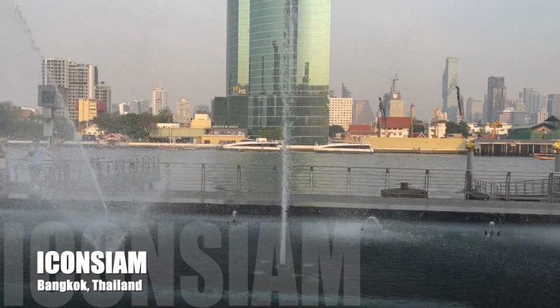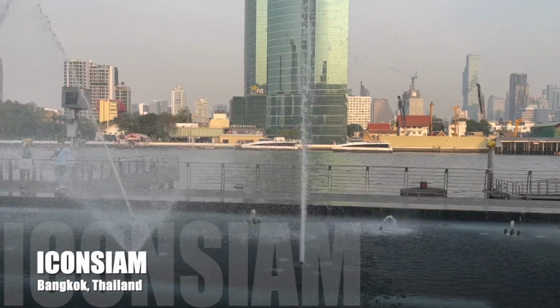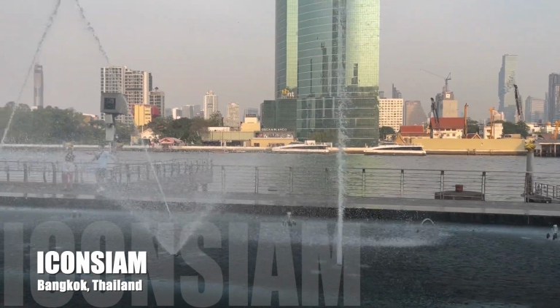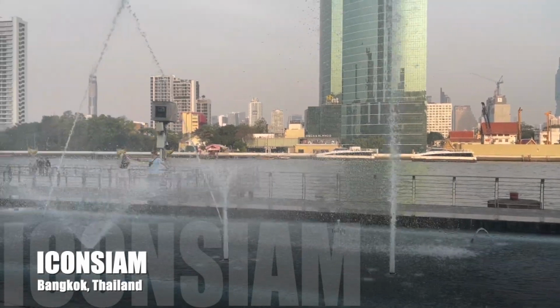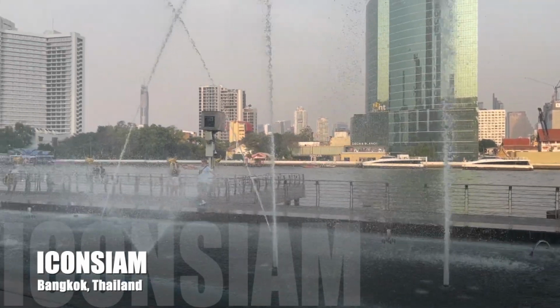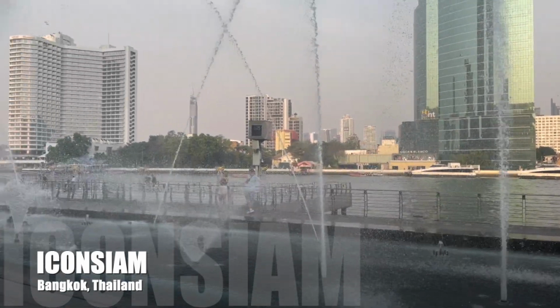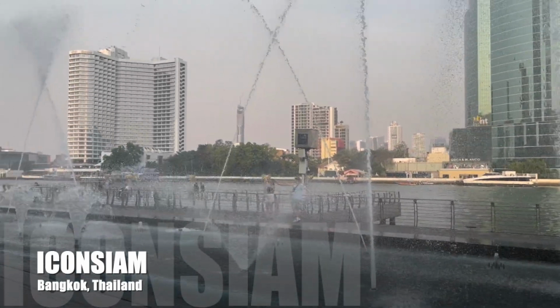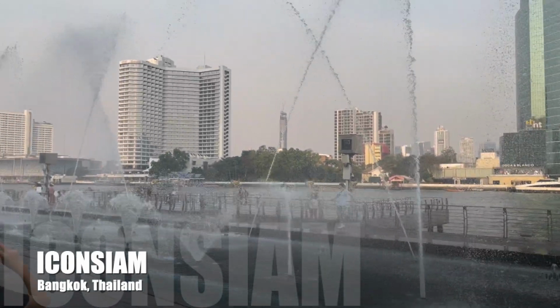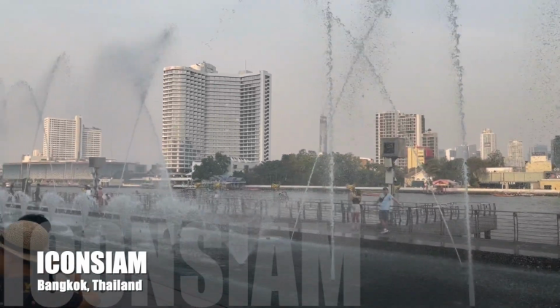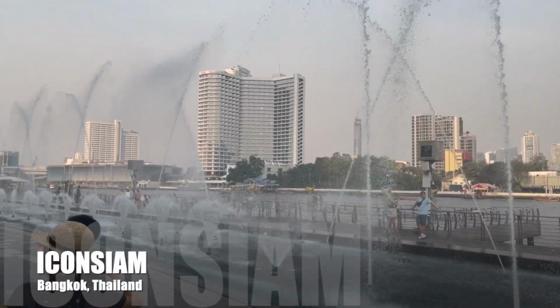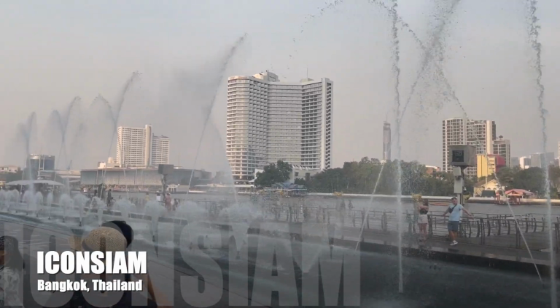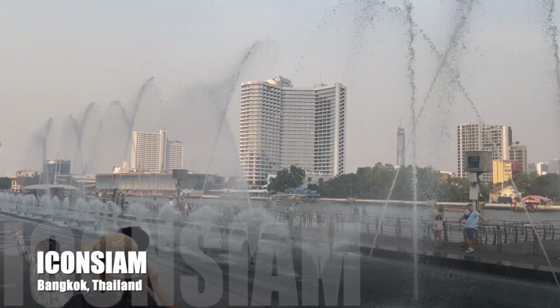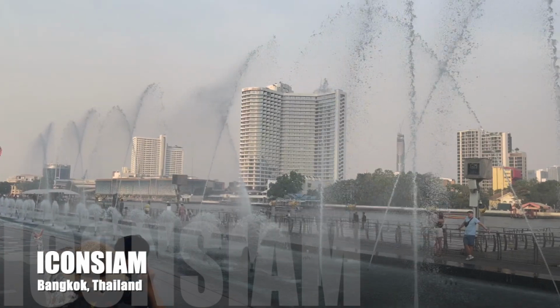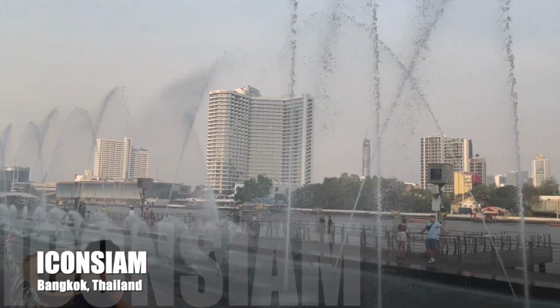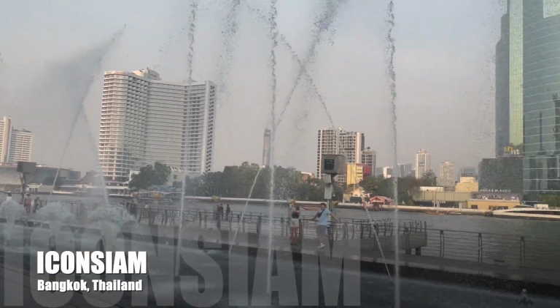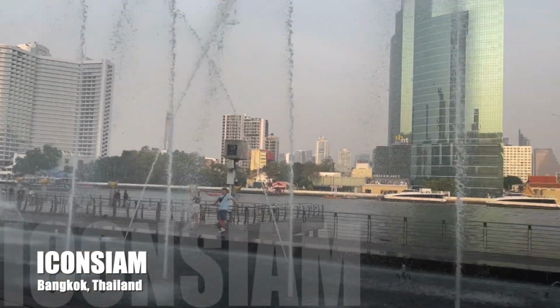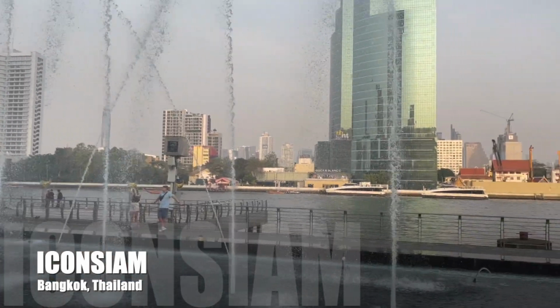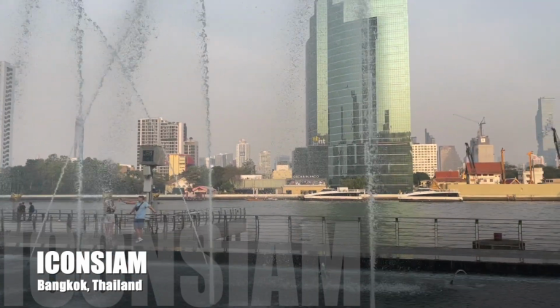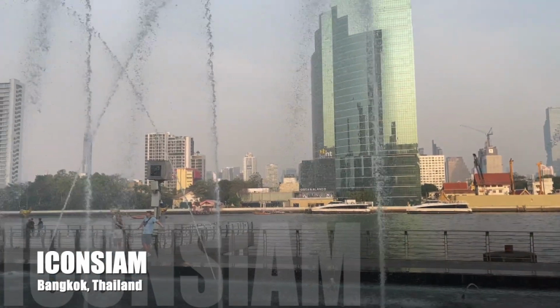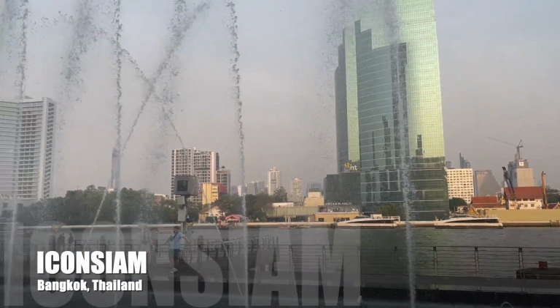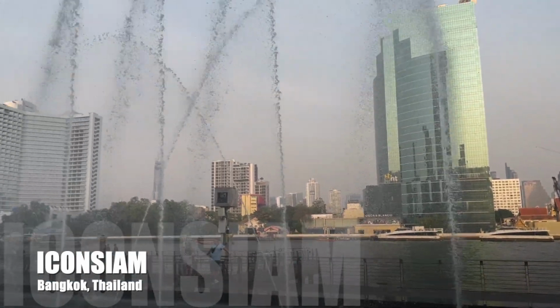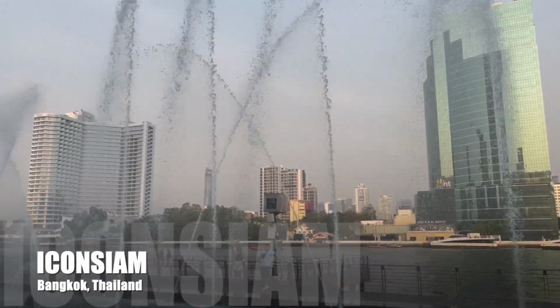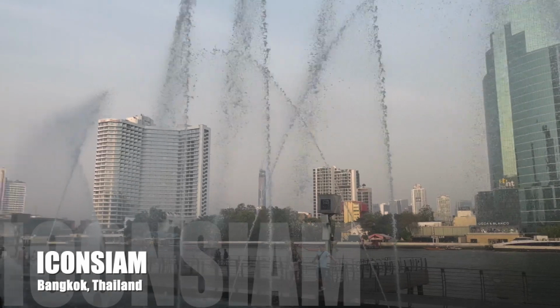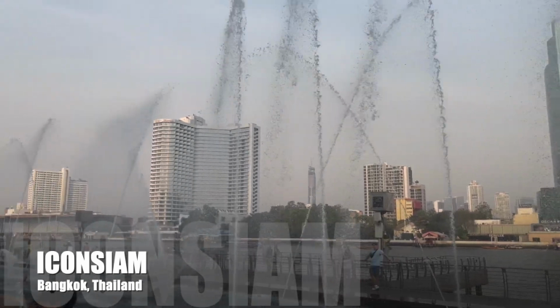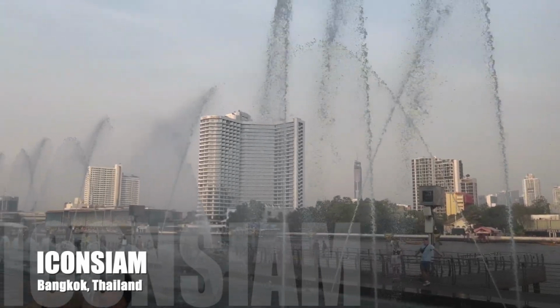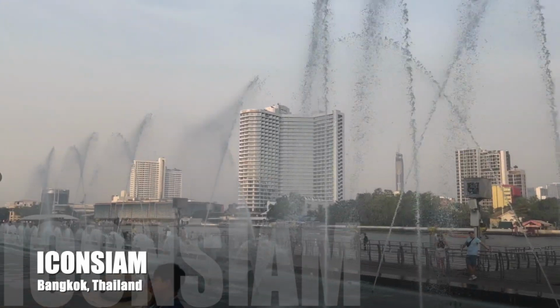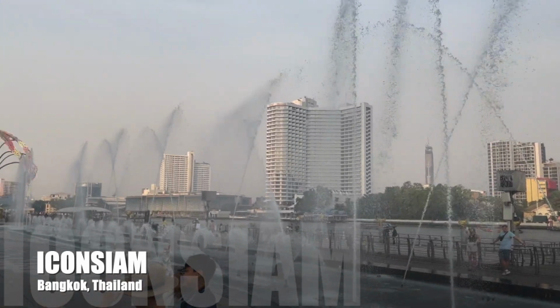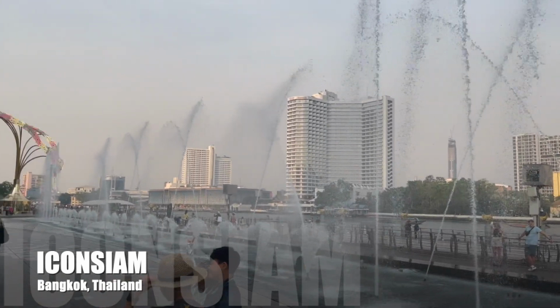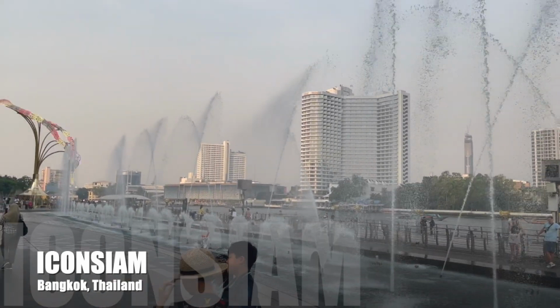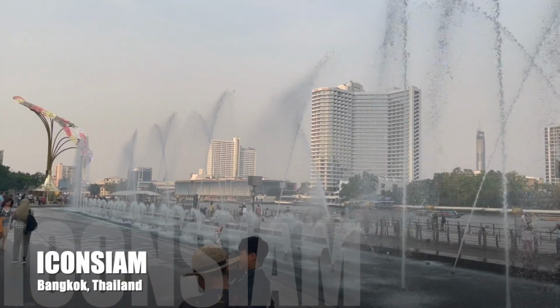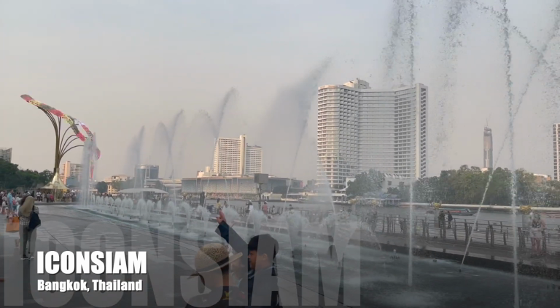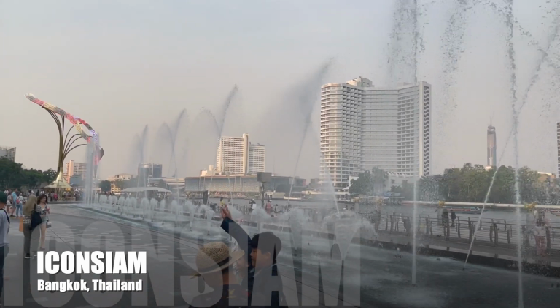Icon Siam is divided into three main sections: the main Icon Siam, the glamorous riverside Icon Lux, and the street-facing side Siam Takashimaya. Embedded within them are special zones that set Icon Siam apart from other shopping centers.